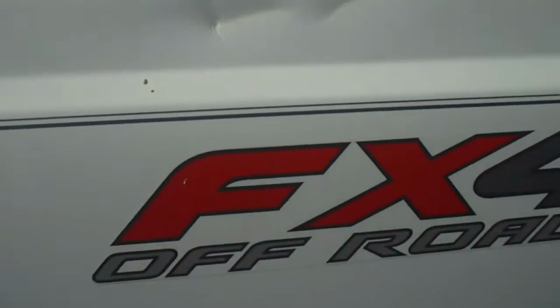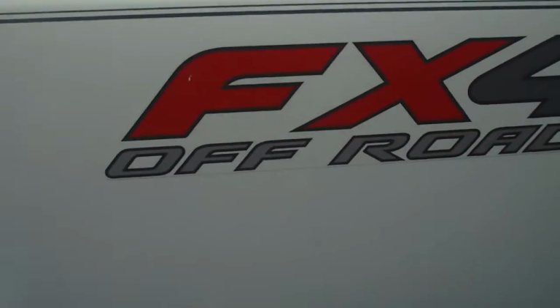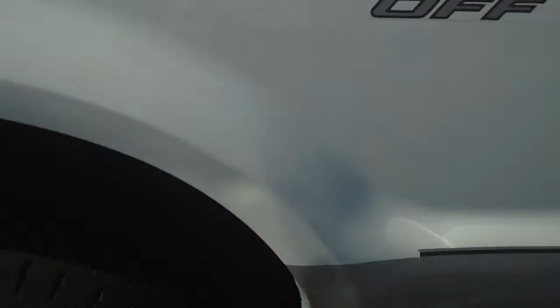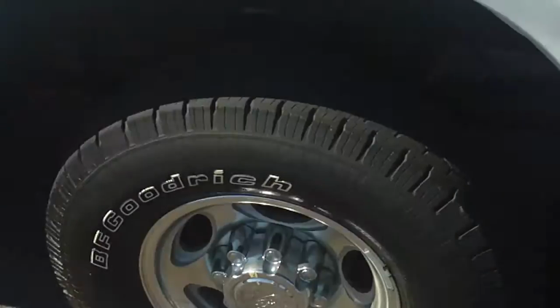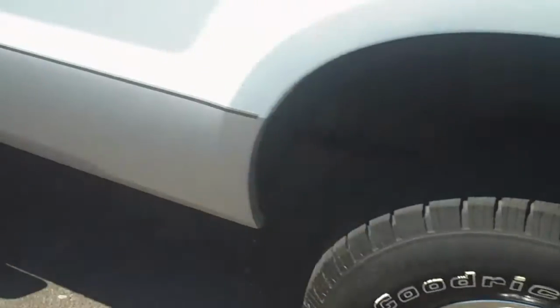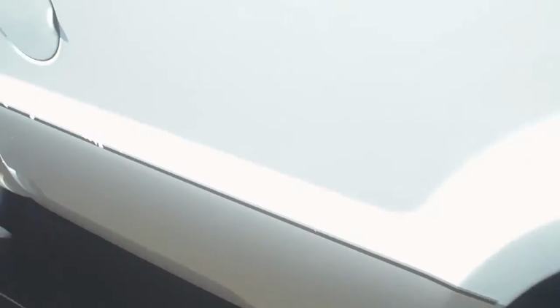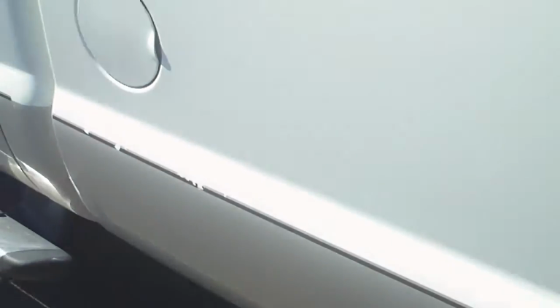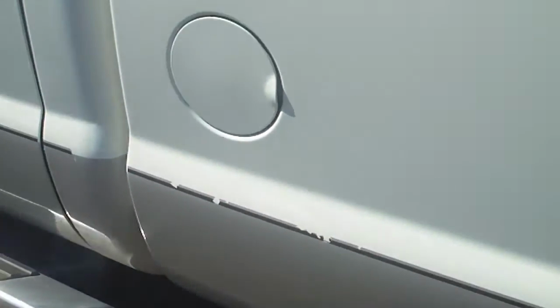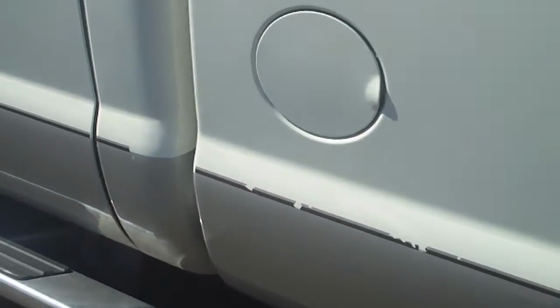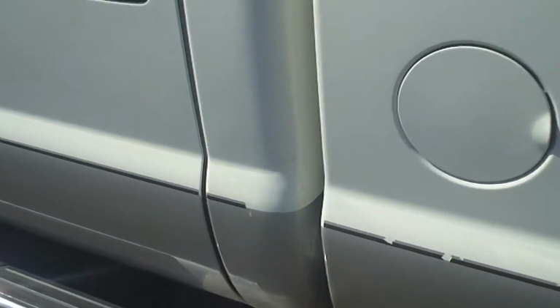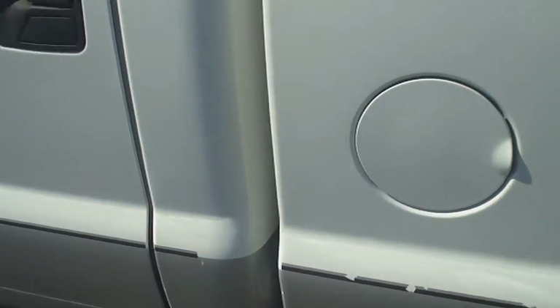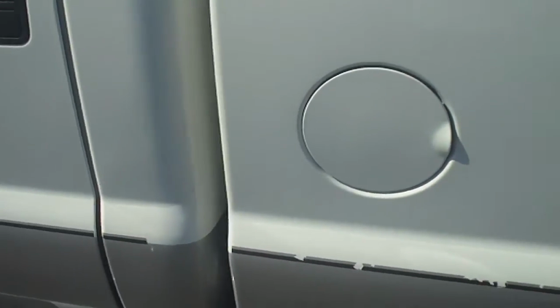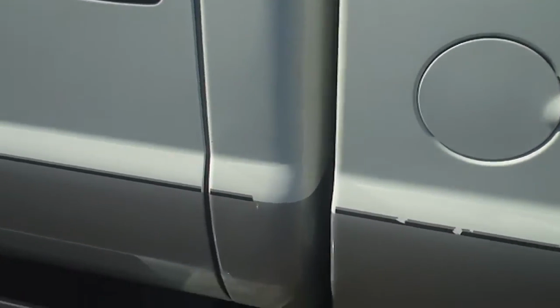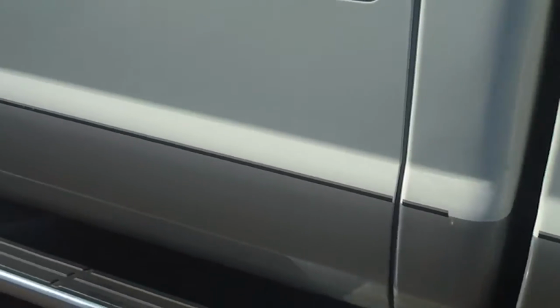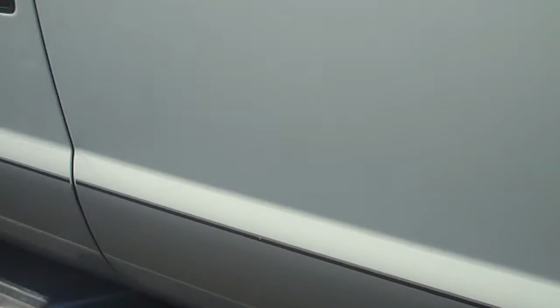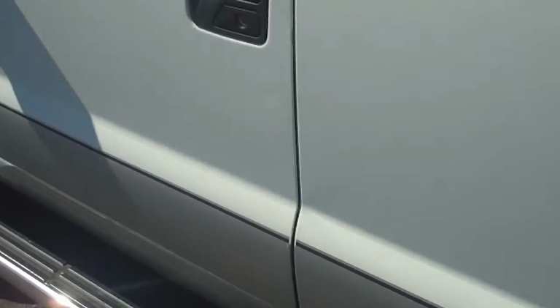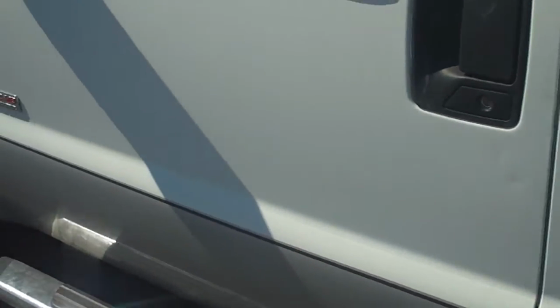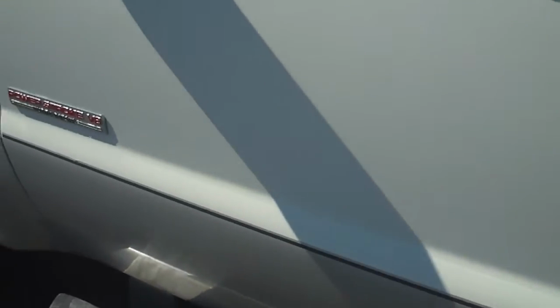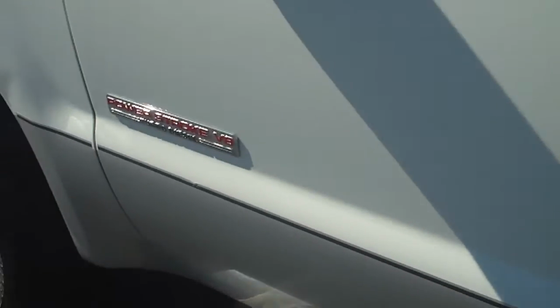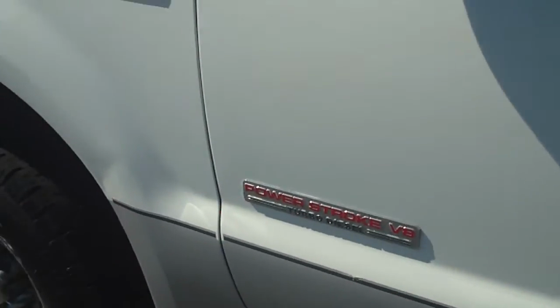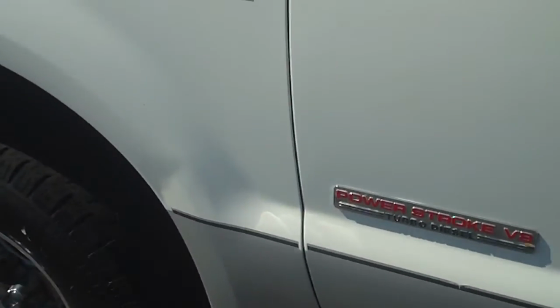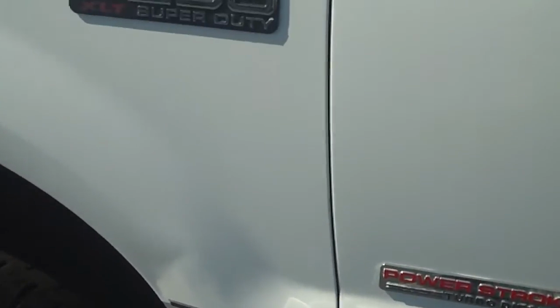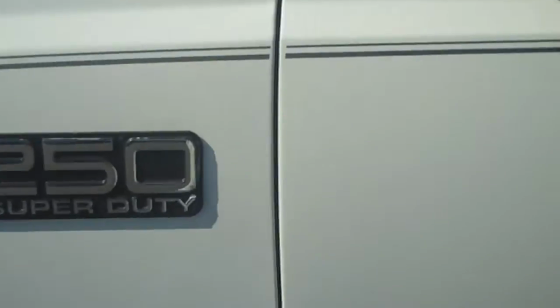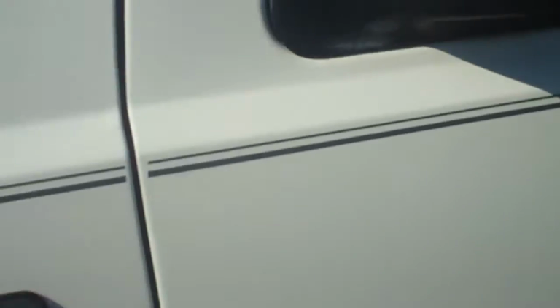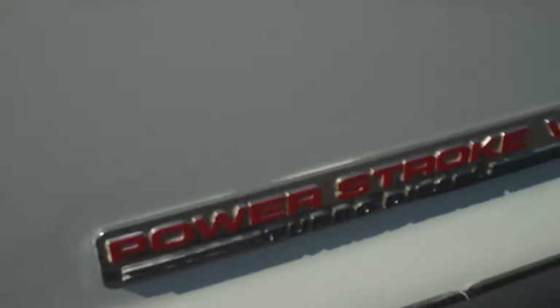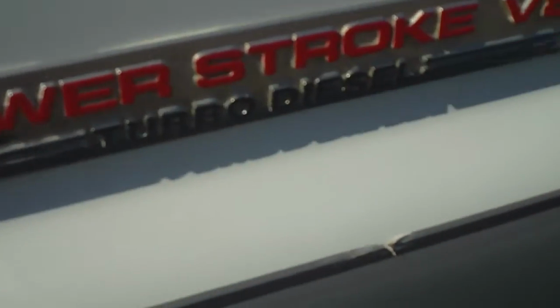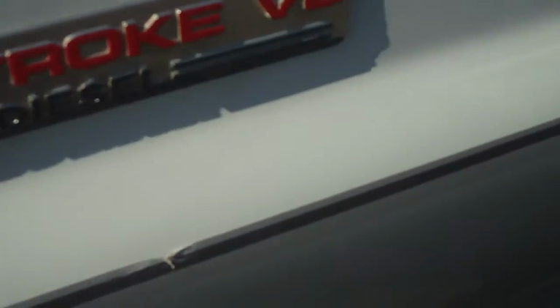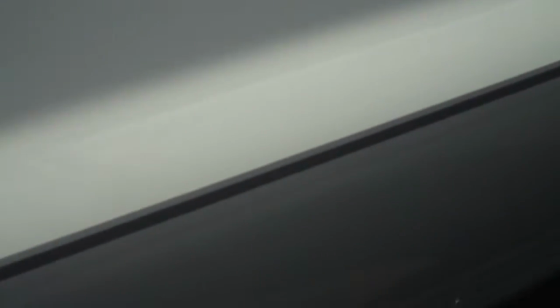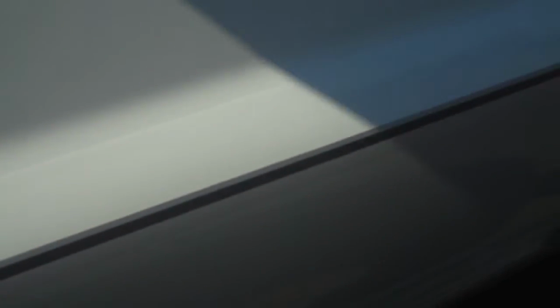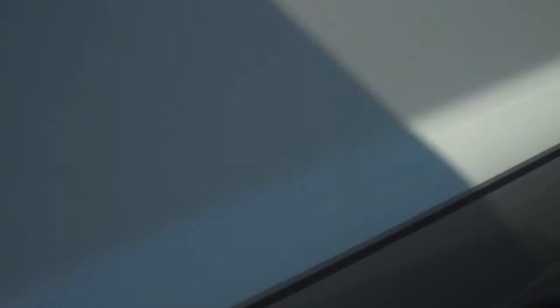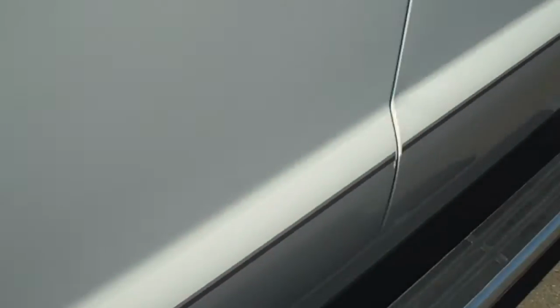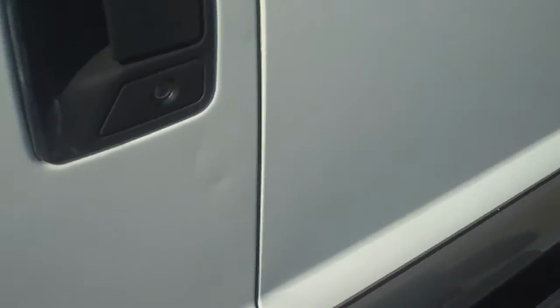It is an FX4 off-road package, and then going up the side, the only other thing that I see wrong with the truck is that some of the lining on the side of the truck — the pinstripe — is peeled off.